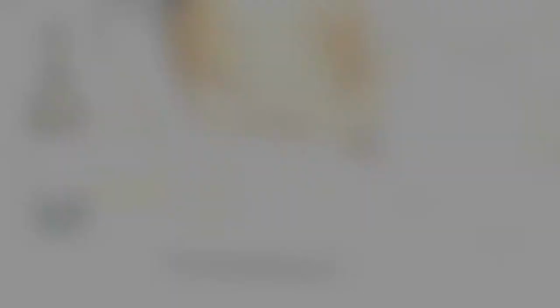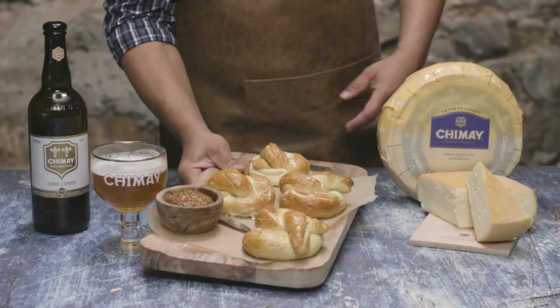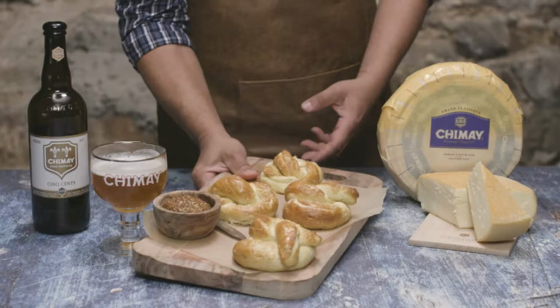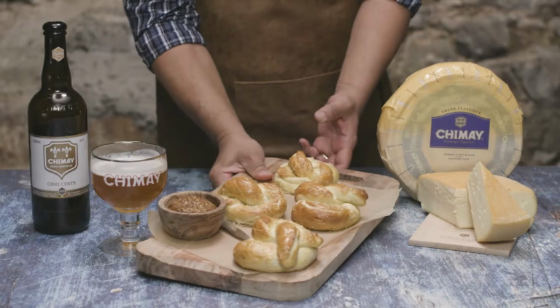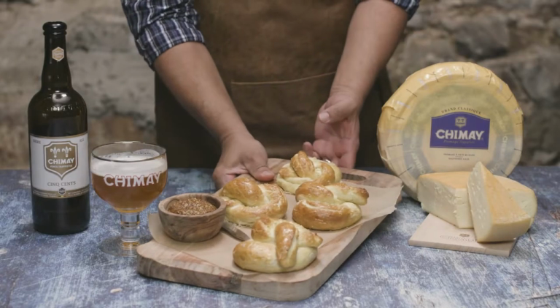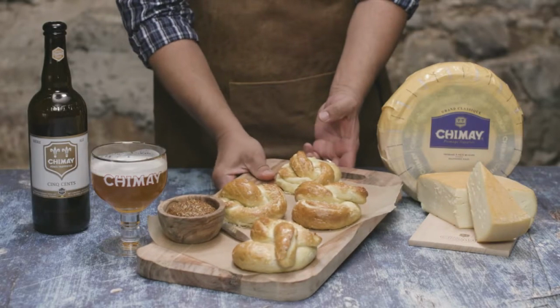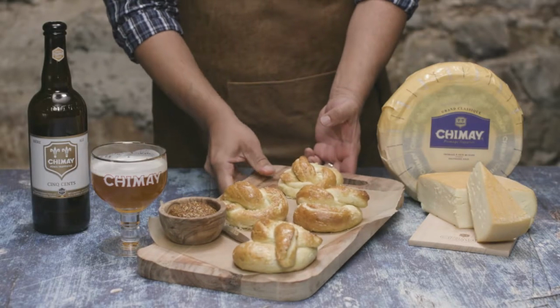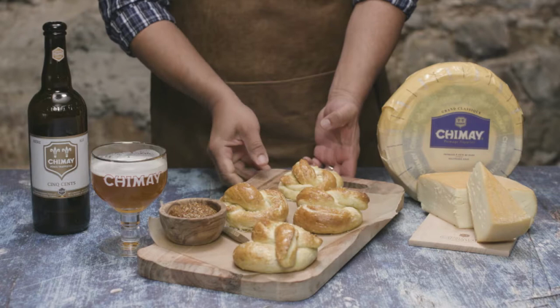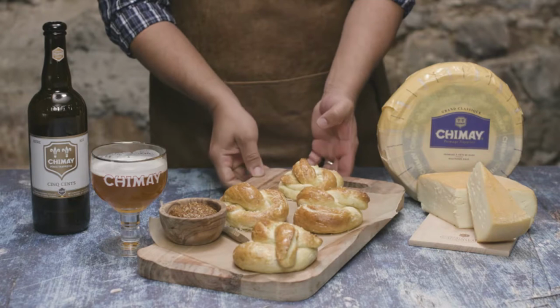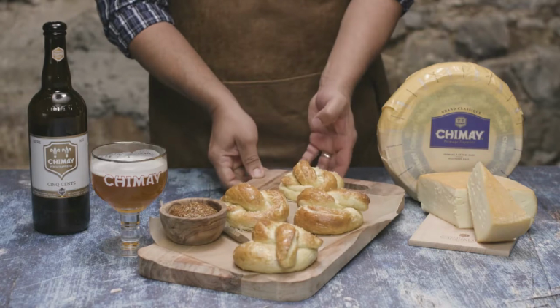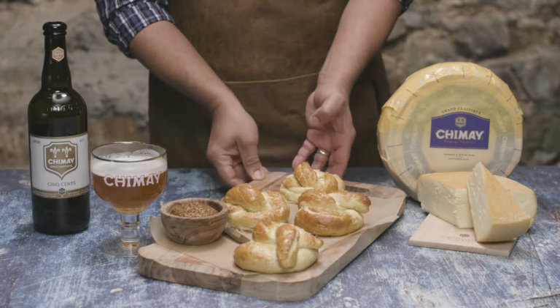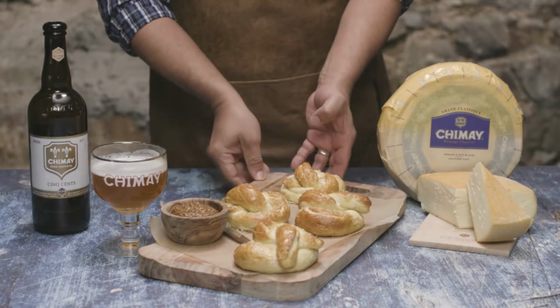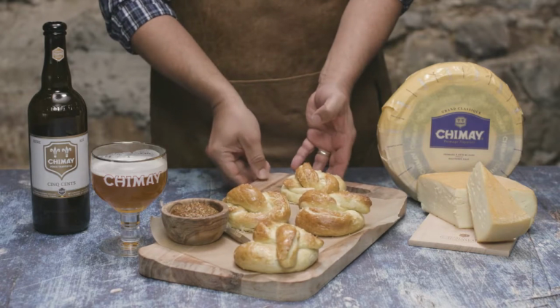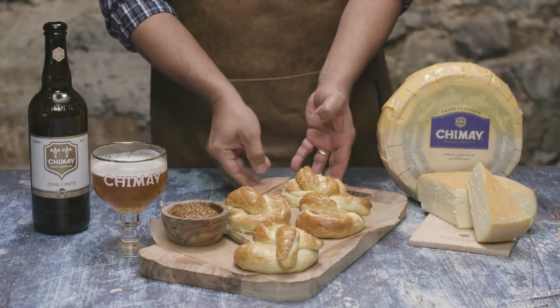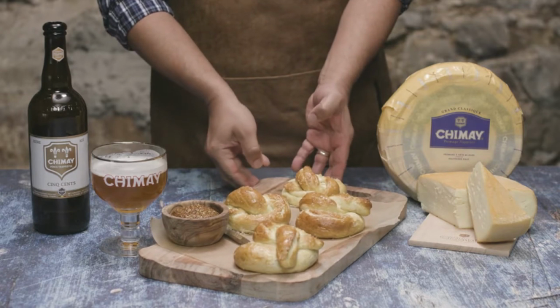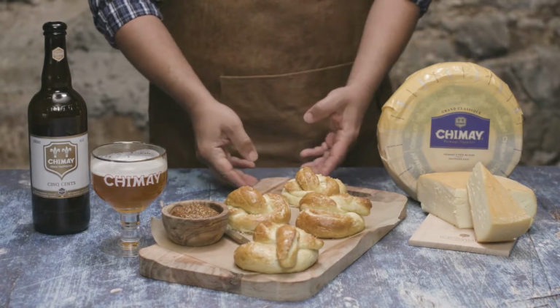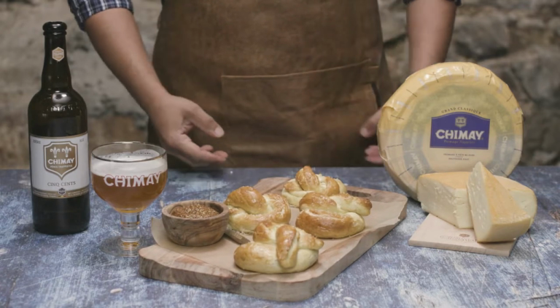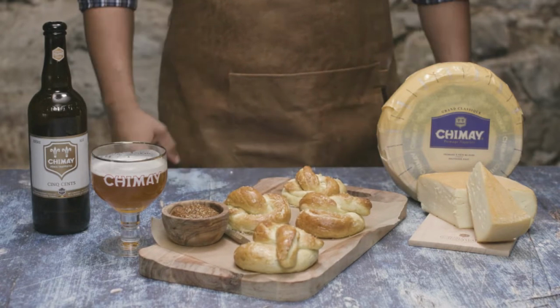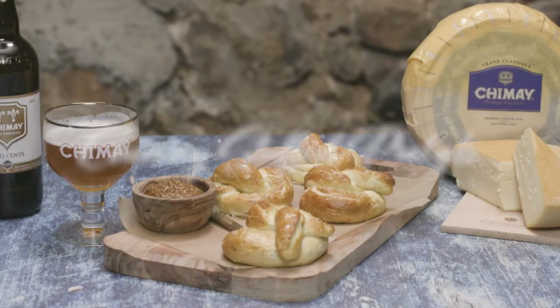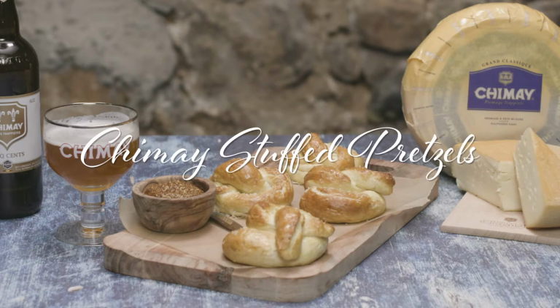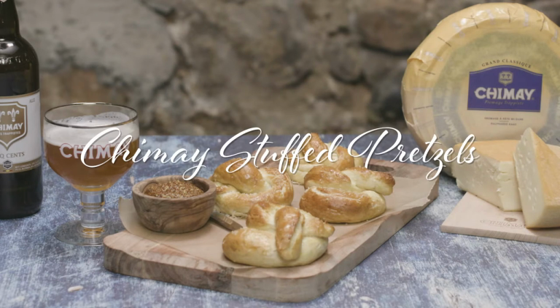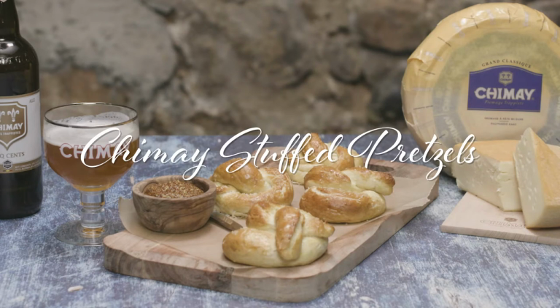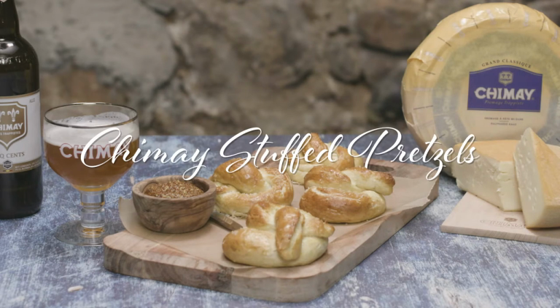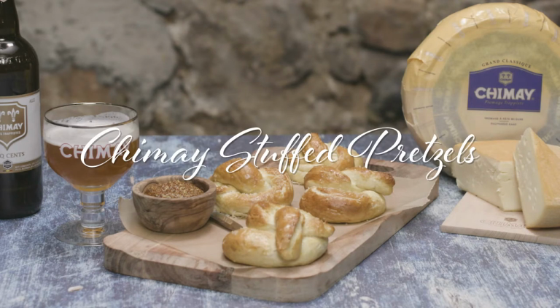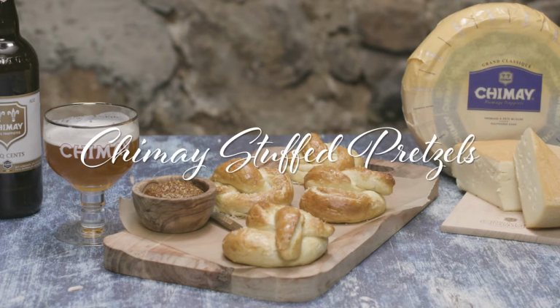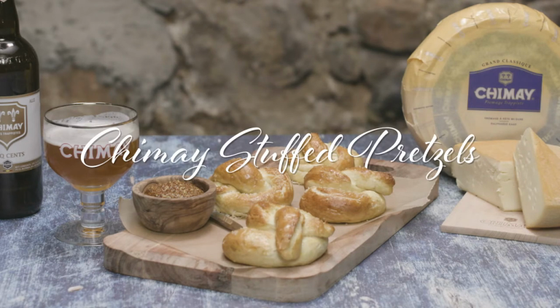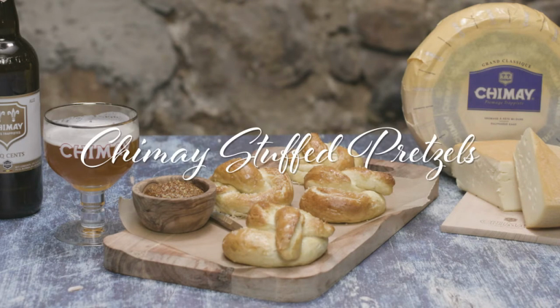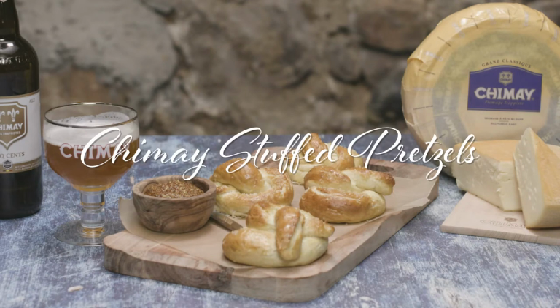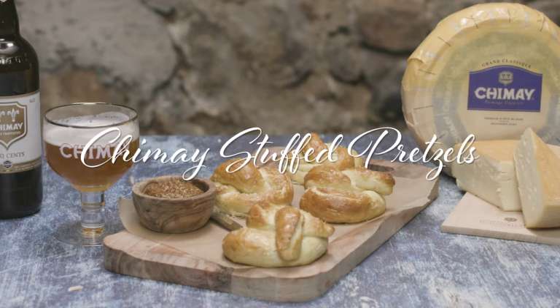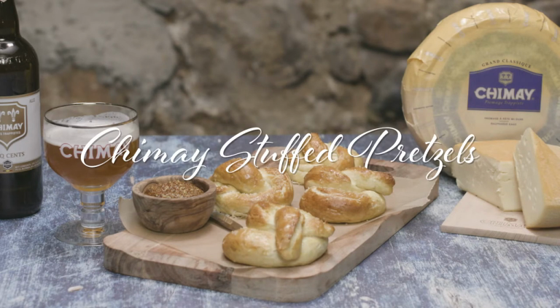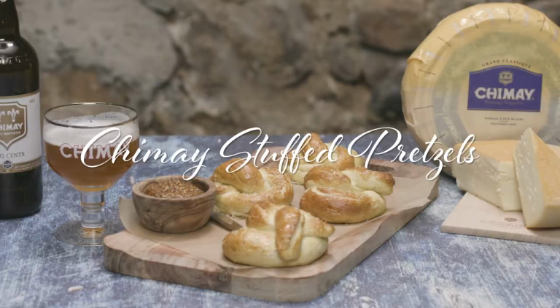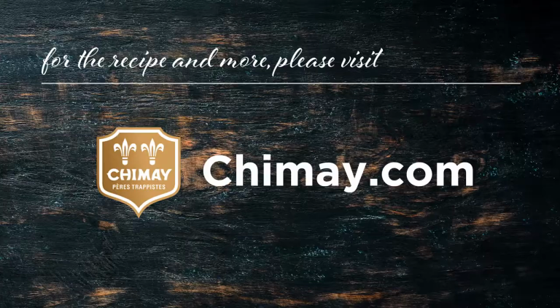Serve this up with some whole grain mustard and what's left of your Cinq Cents, and of course some more Classic on the side to cut, sip, and repeat. Try these at your next dinner party and you'll leave your guests begging for more. Maybe. I don't know. Try it and let me know how it goes. Enjoy.